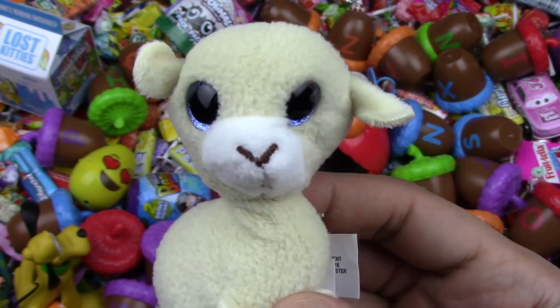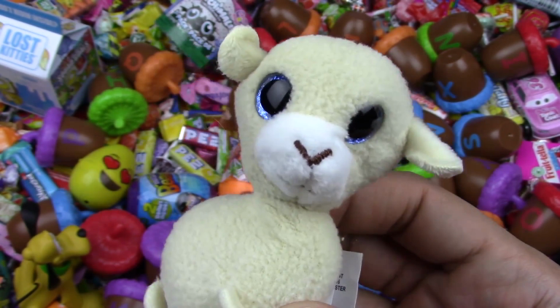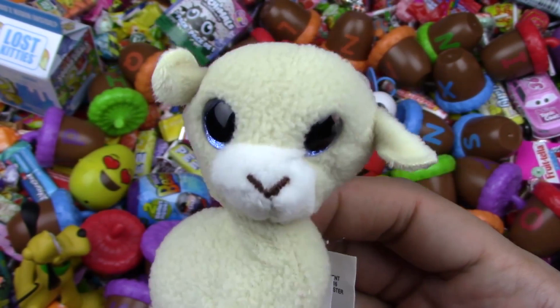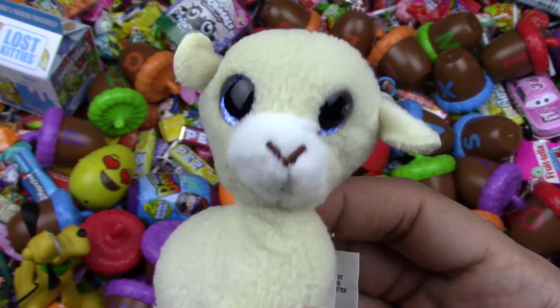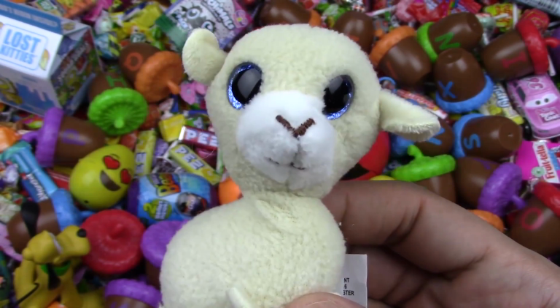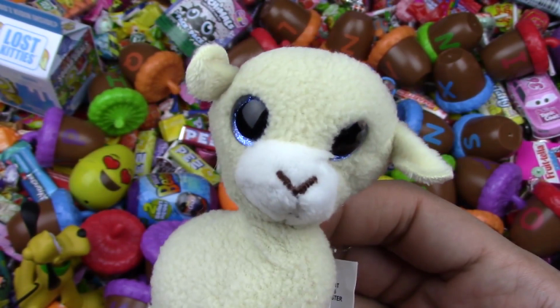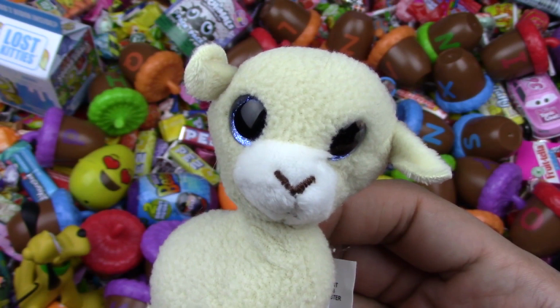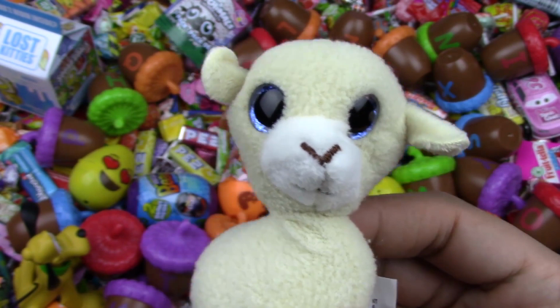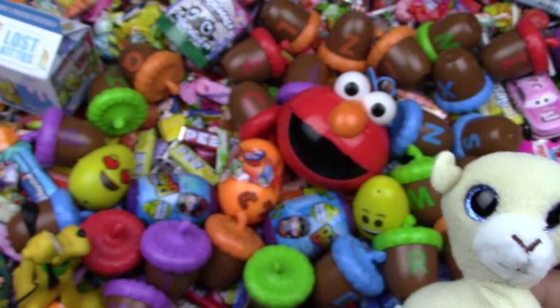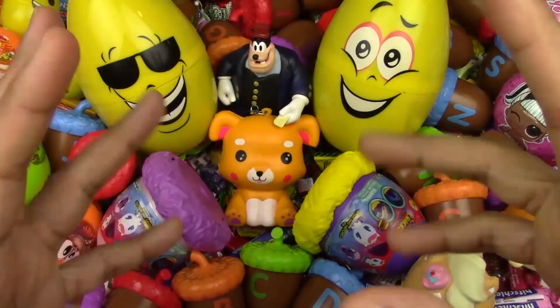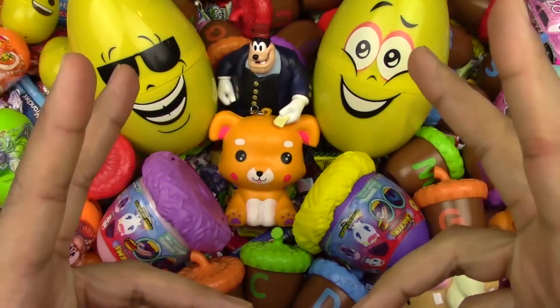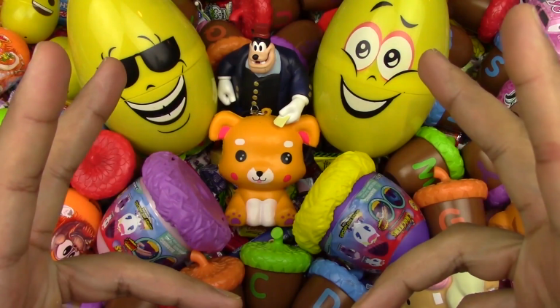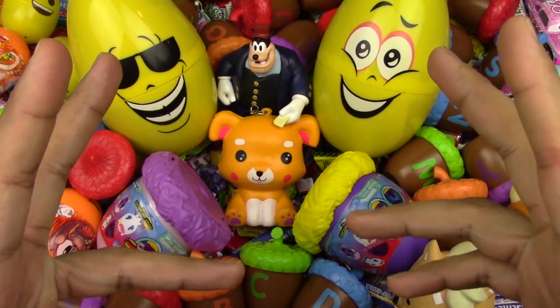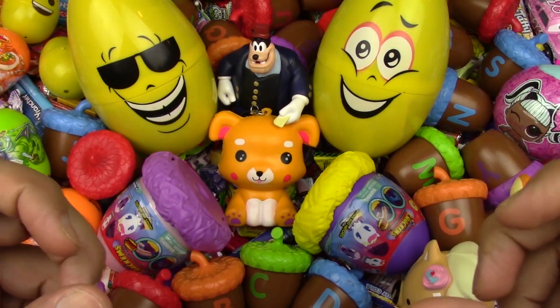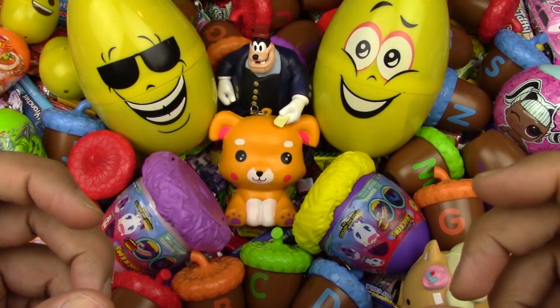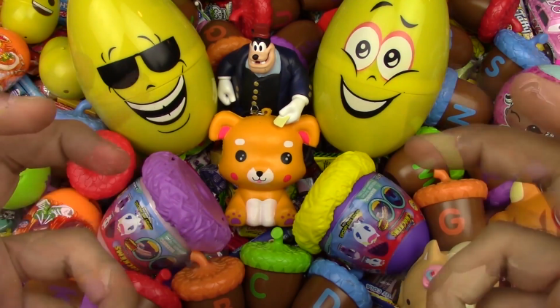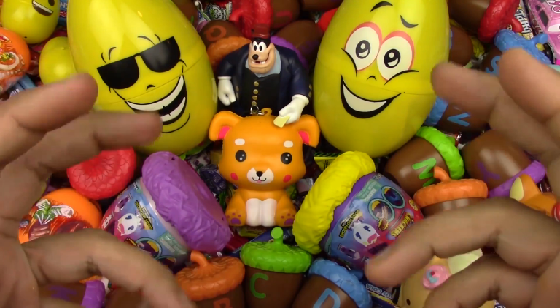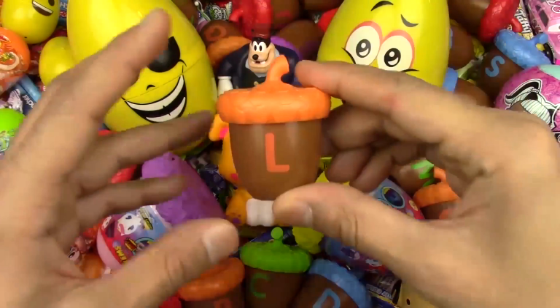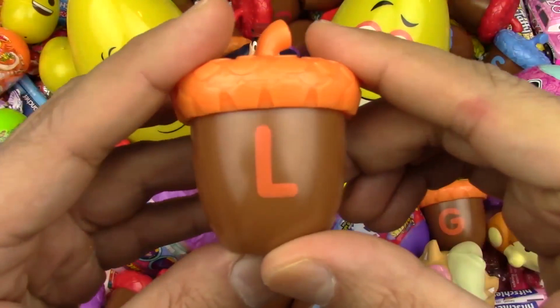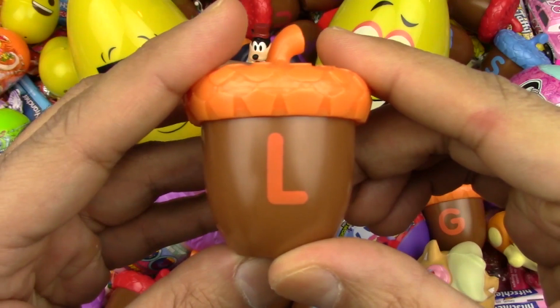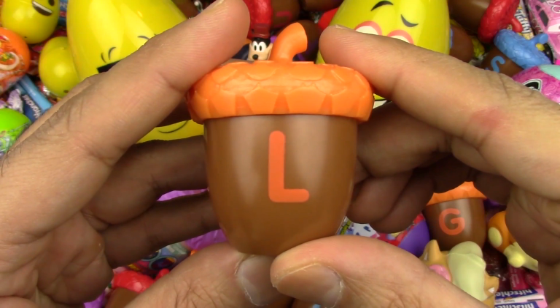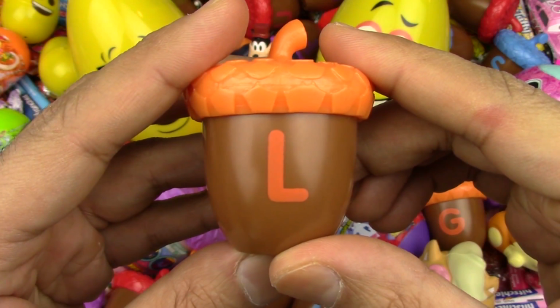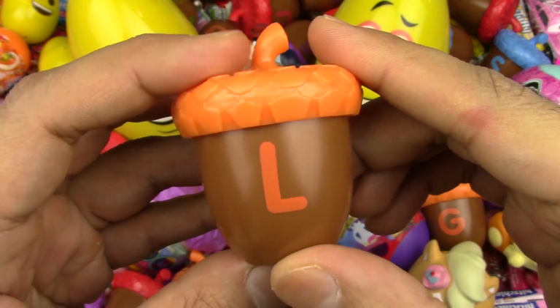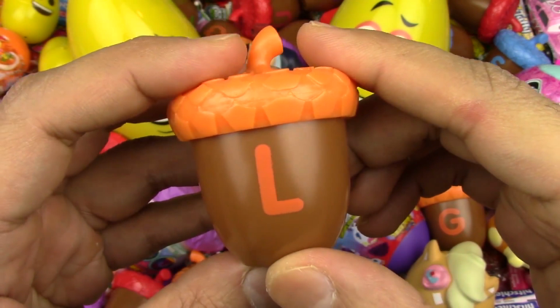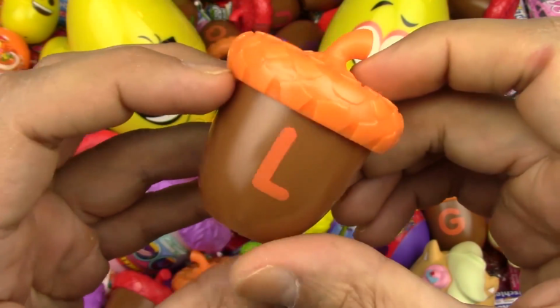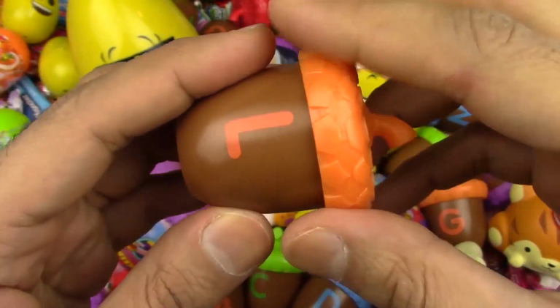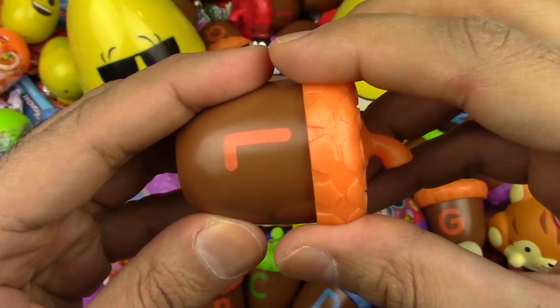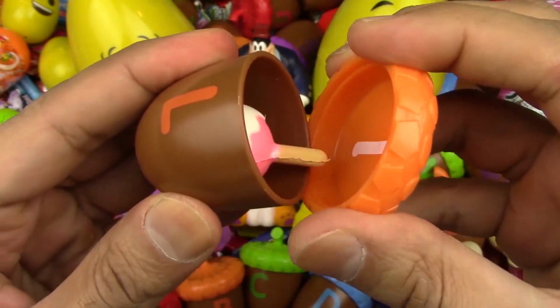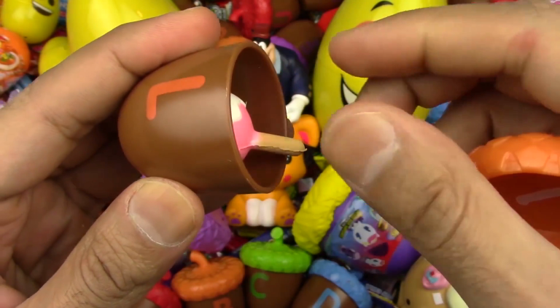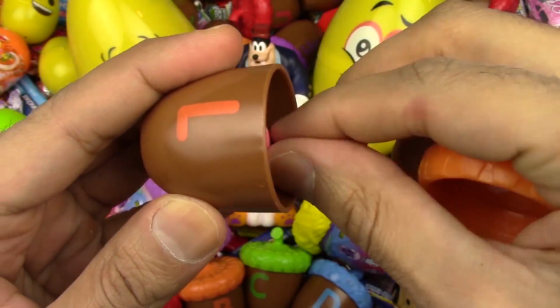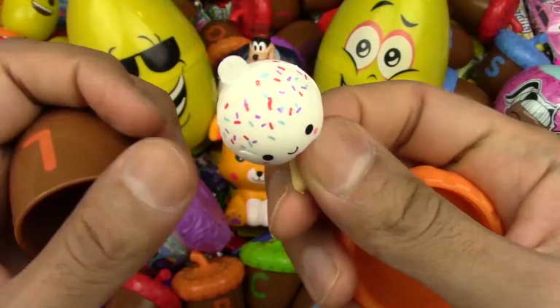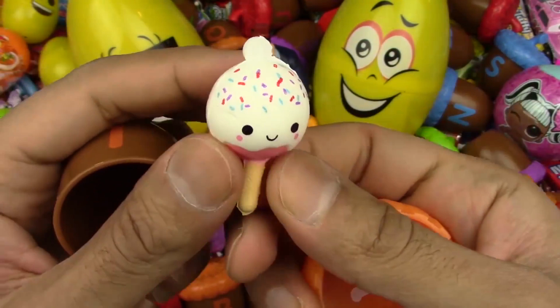Let's go on and see what's the next surprise going to be. Hey! It's Candy Land. Yum, yum, yum. Let's see what's inside L. Haha! Yay! L is for lollipop. L-l-lollipop.